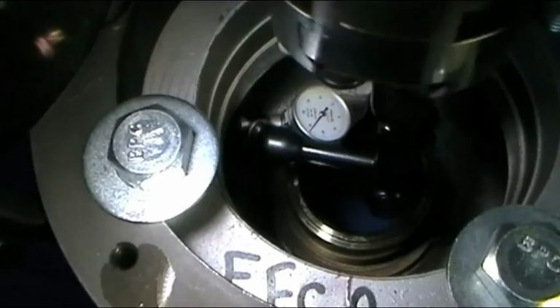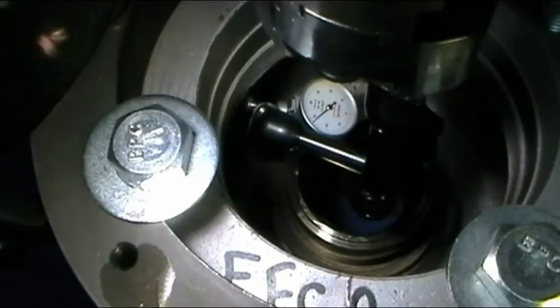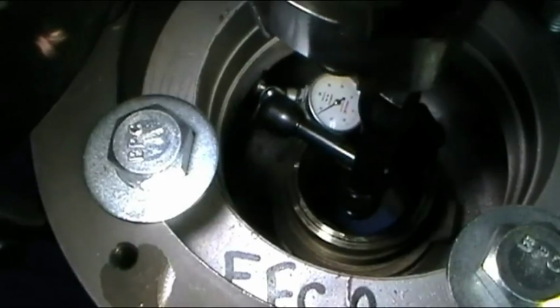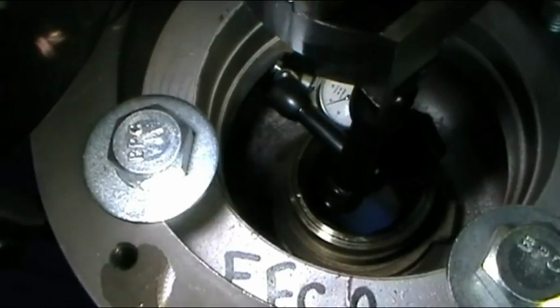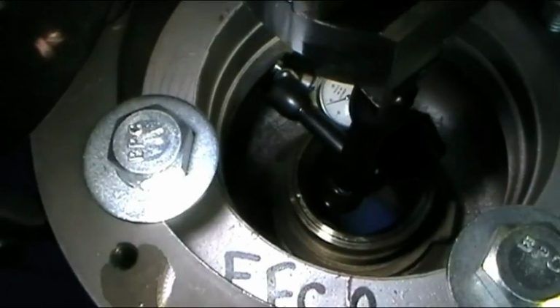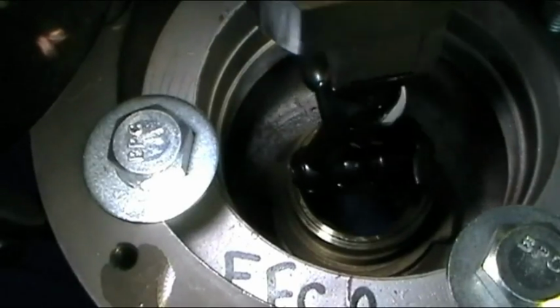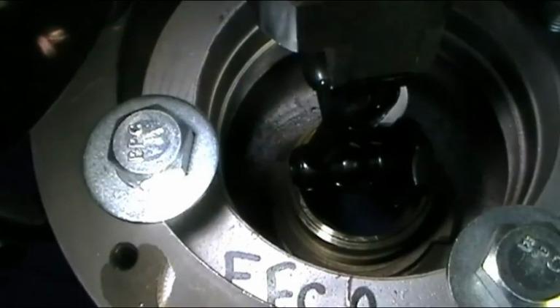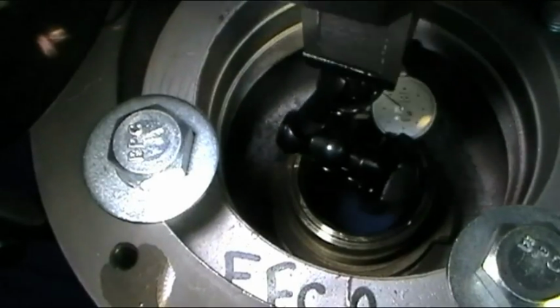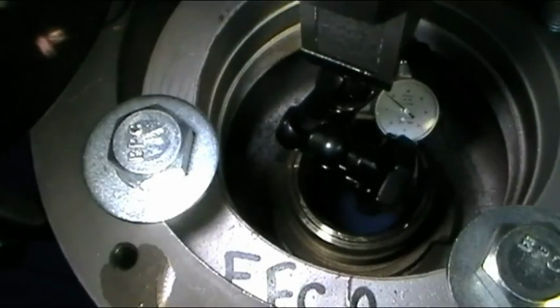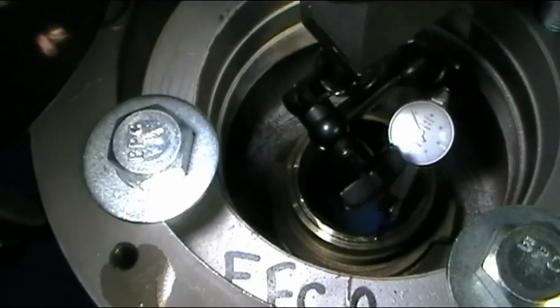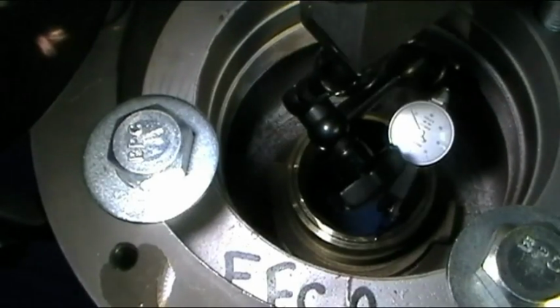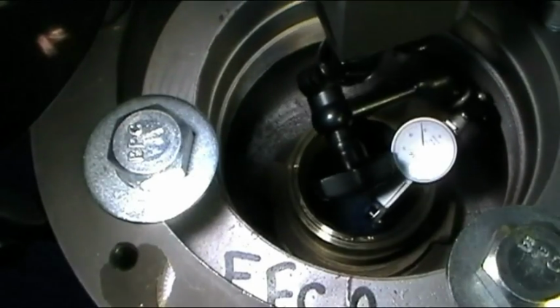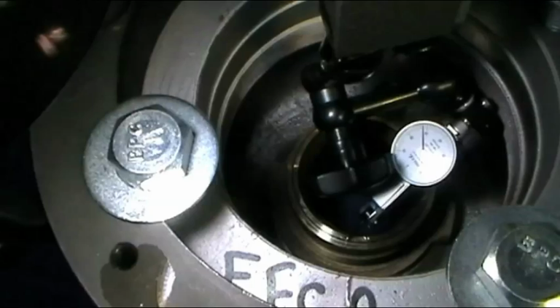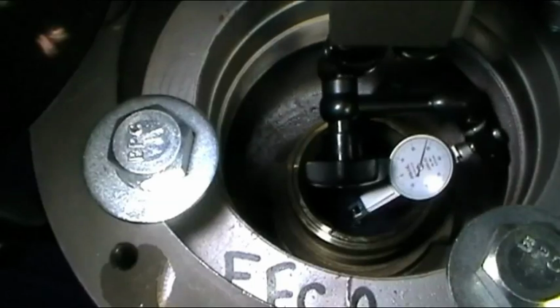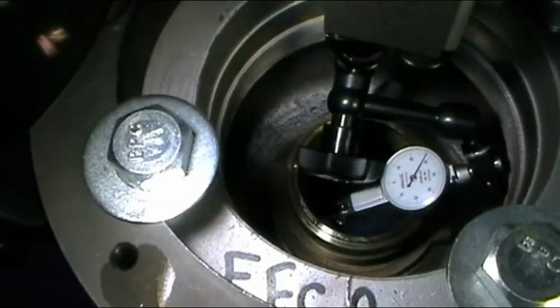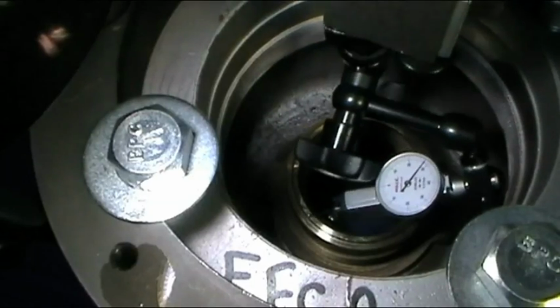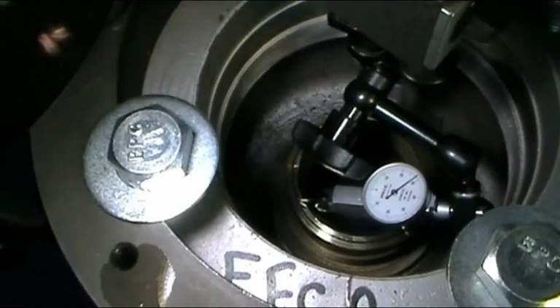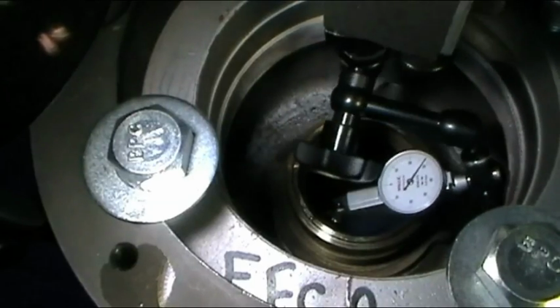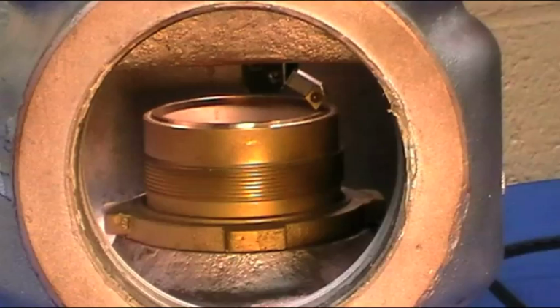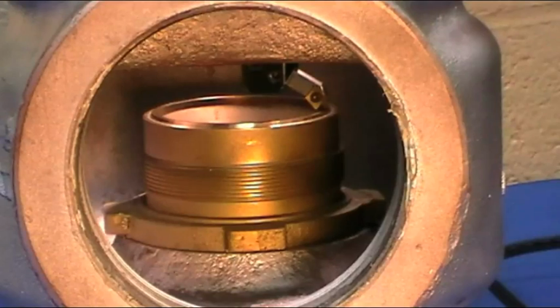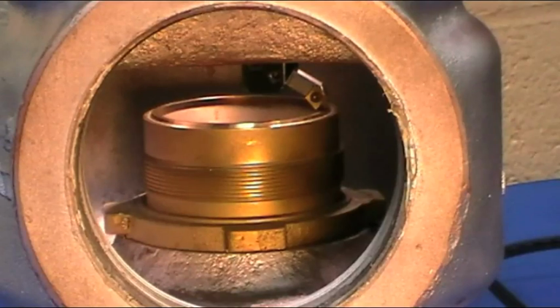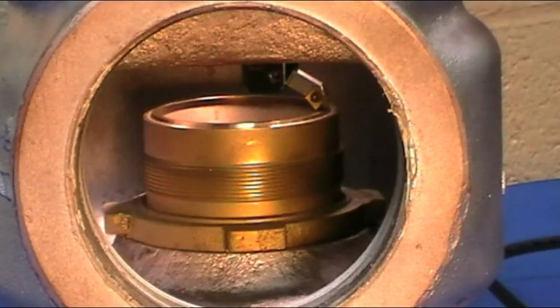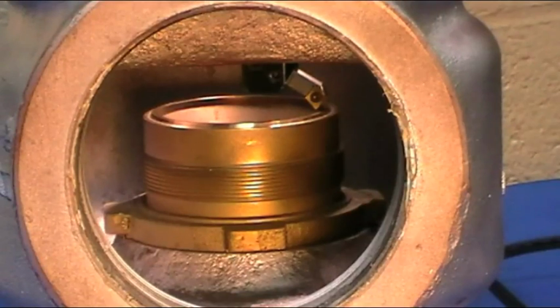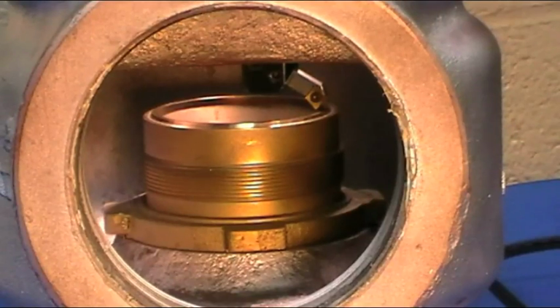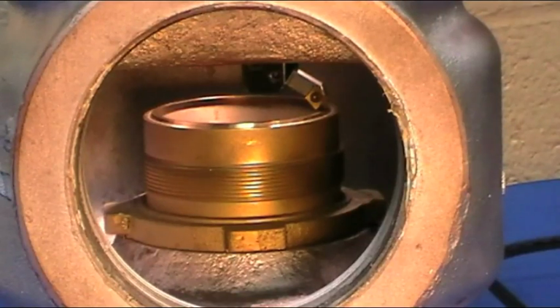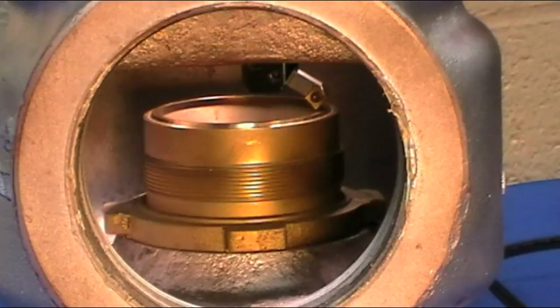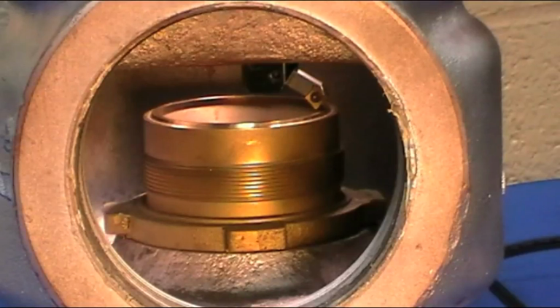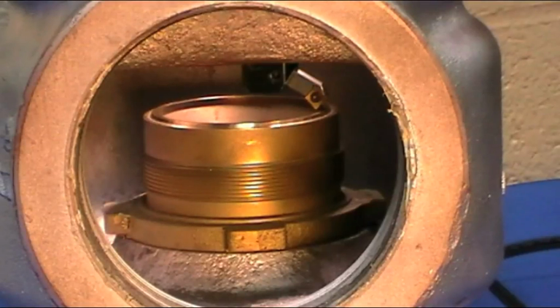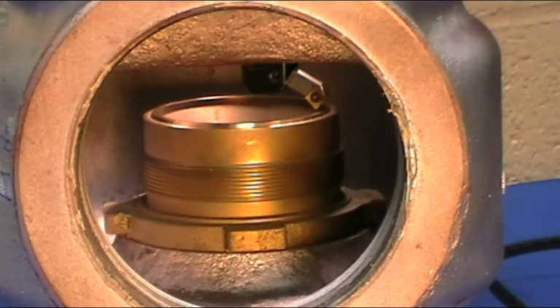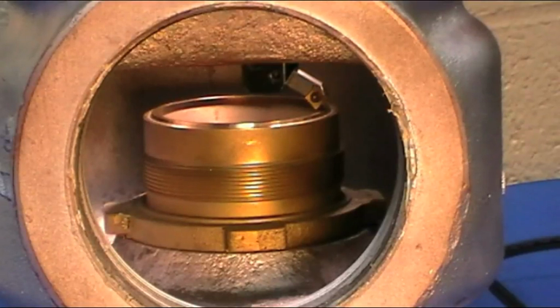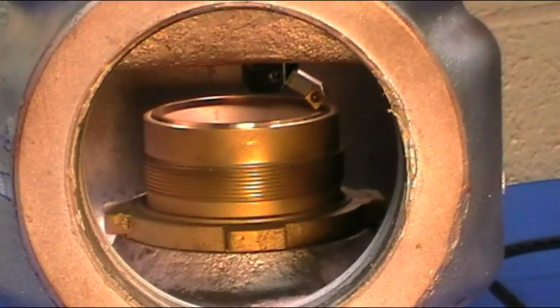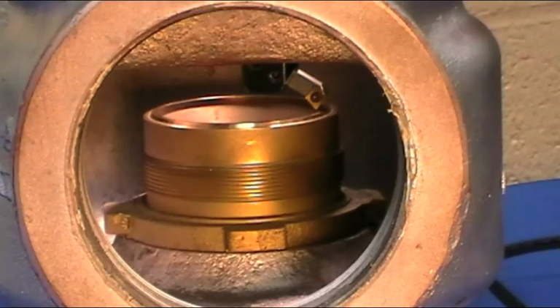Then center the machine to the valve seat using the four centering bolts. By removing the motor, the turning shaft will spin freely. For this seat repair, we will use the four inch boring bar with the 45 degree tool holder and a carbide insert.